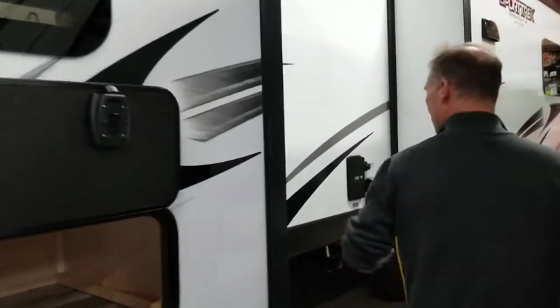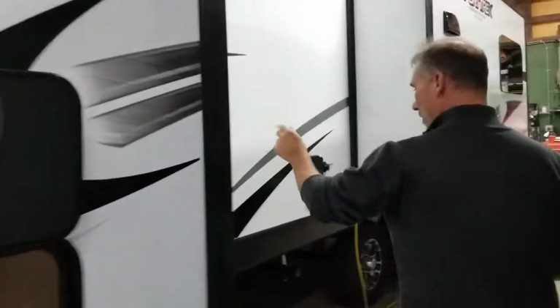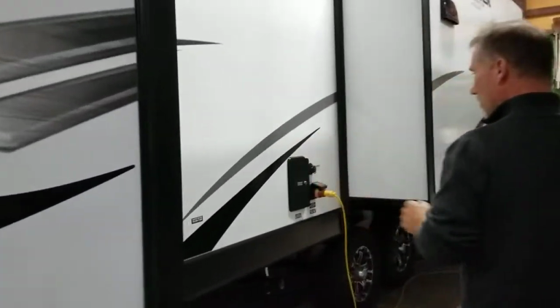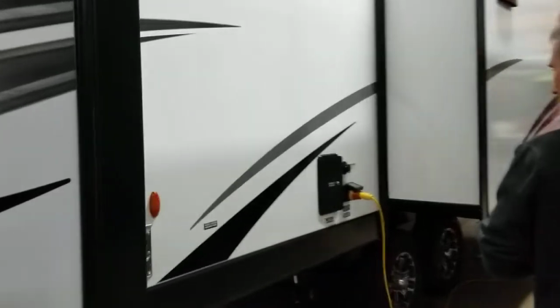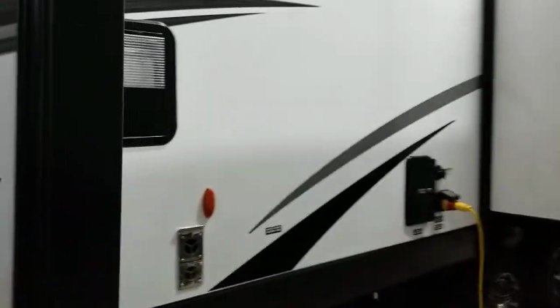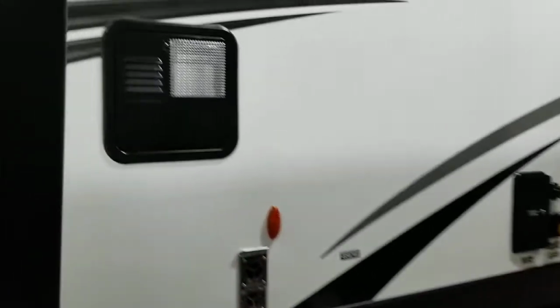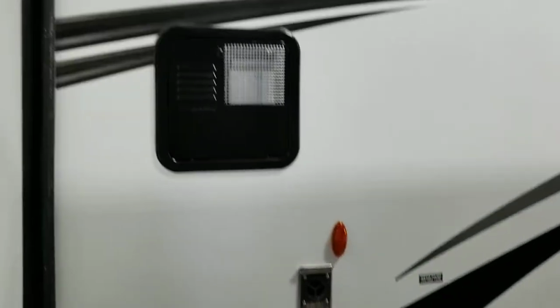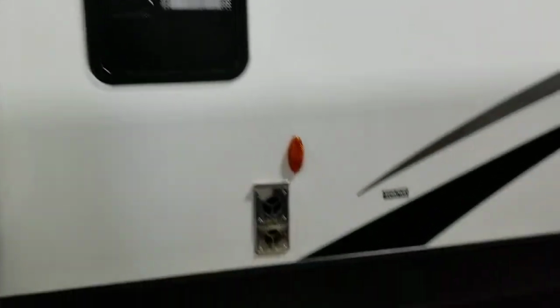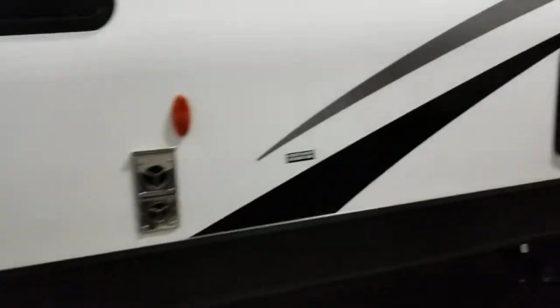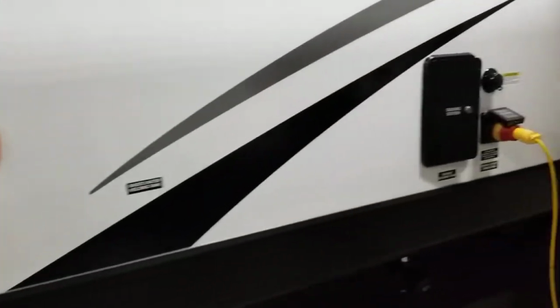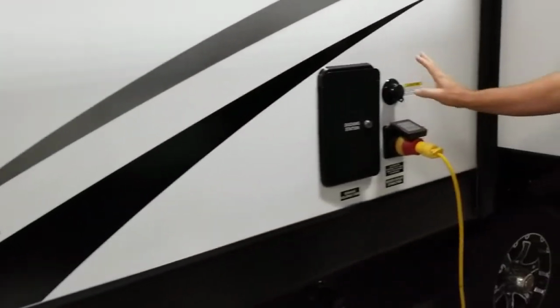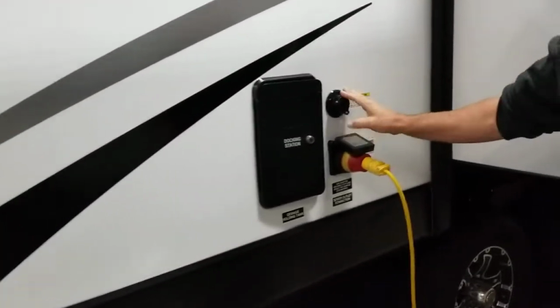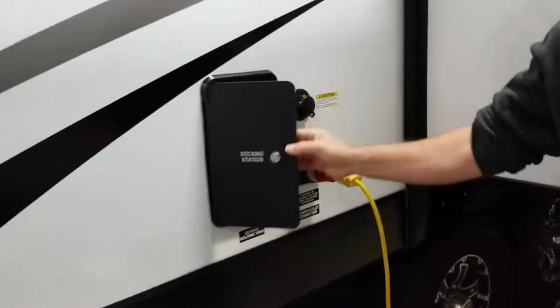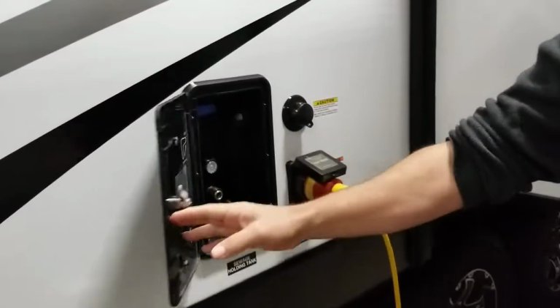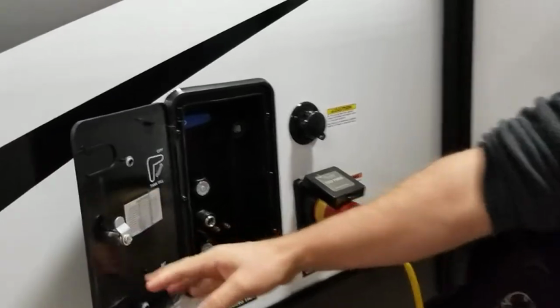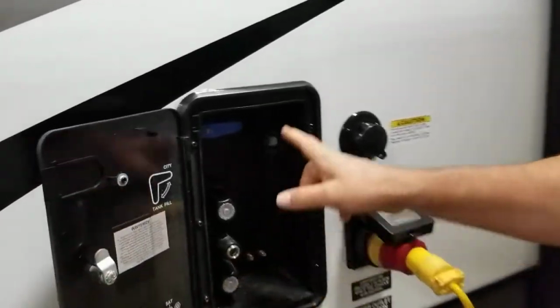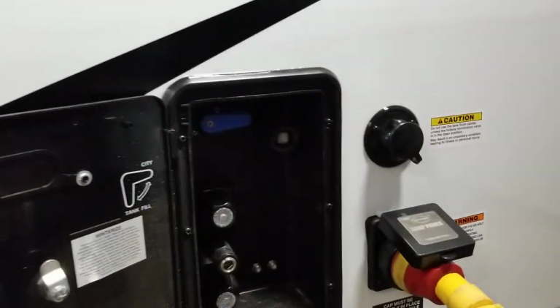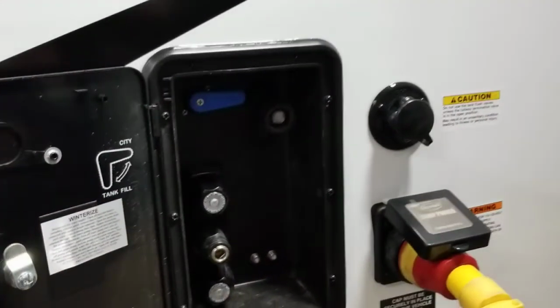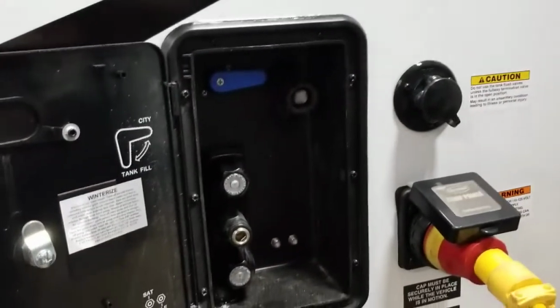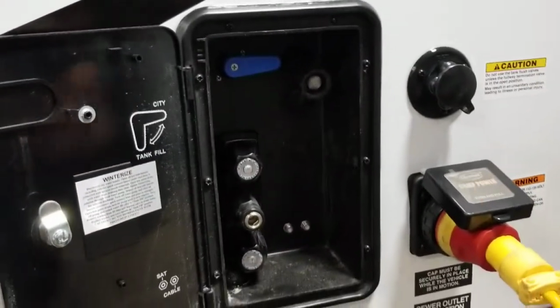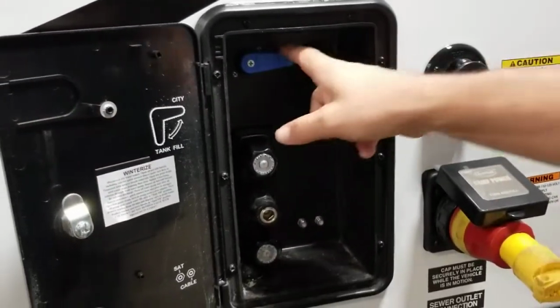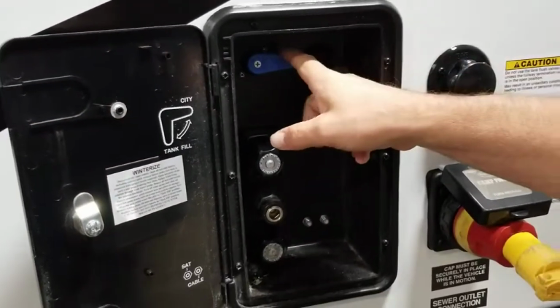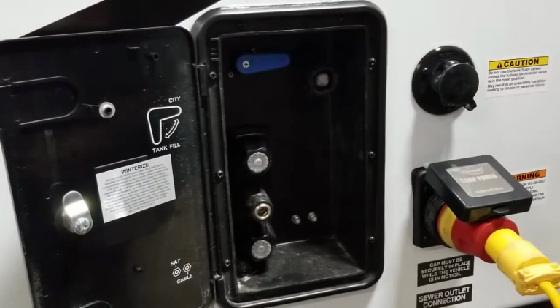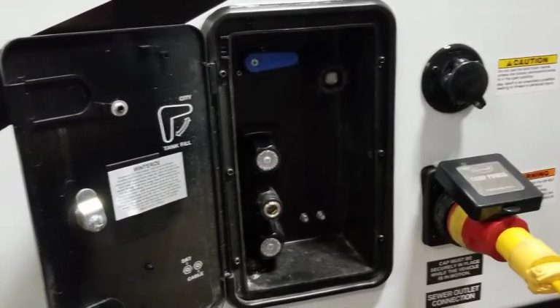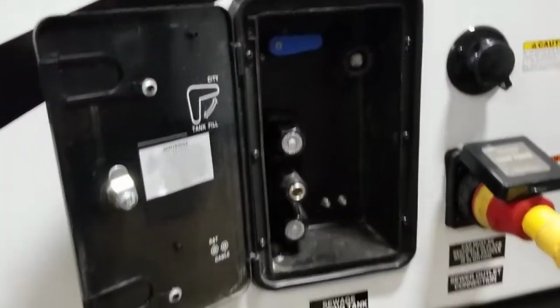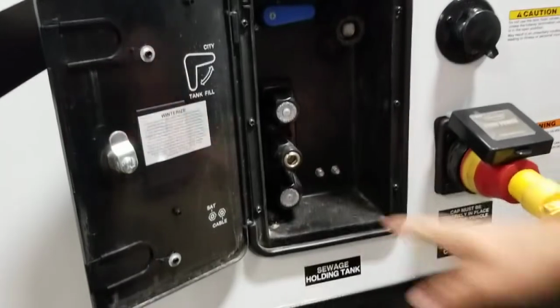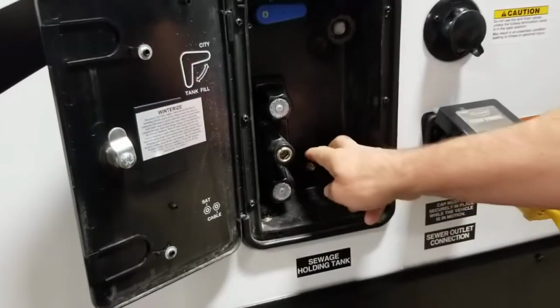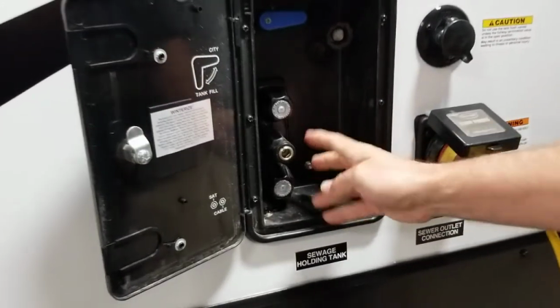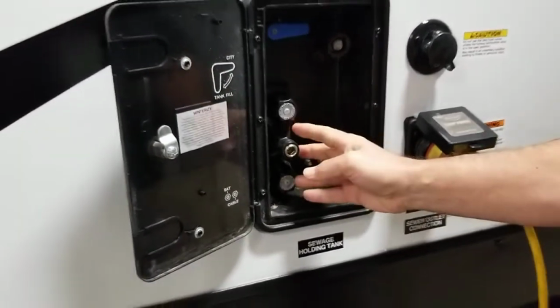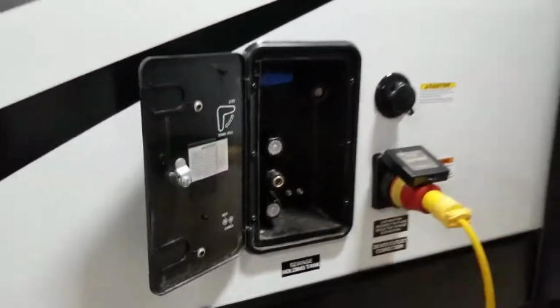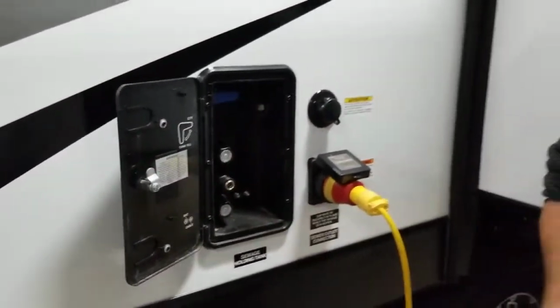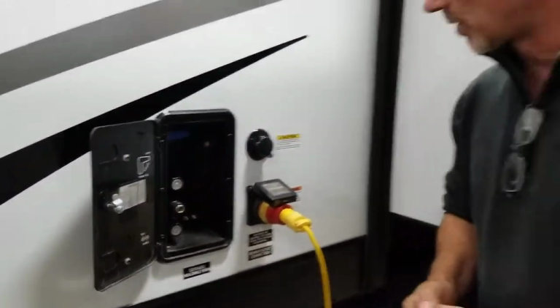Your water heater runs on gas and electricity. There's a power detachable cord, black tank flush, city water connection, as well as a tank fill if you decide to take this trailer on holiday. Cable and satellite ready, and an outside shower with hot and cold.